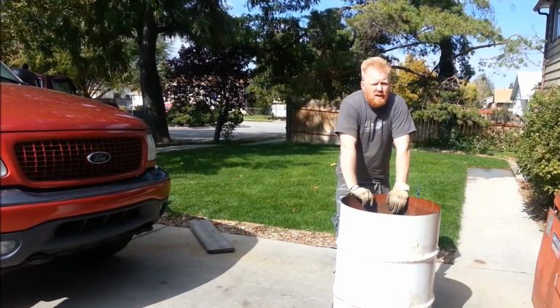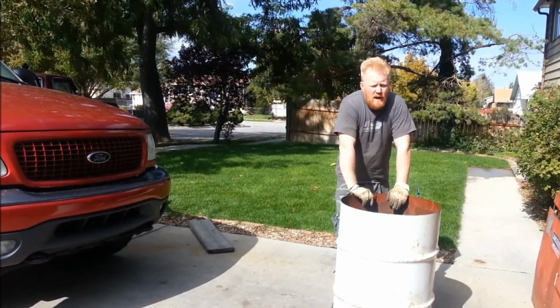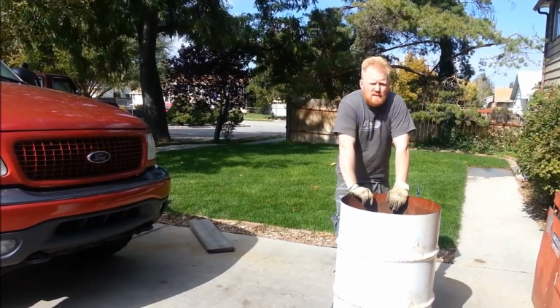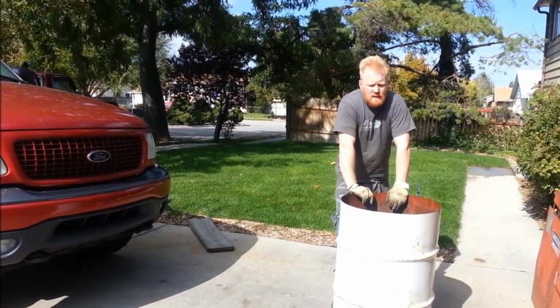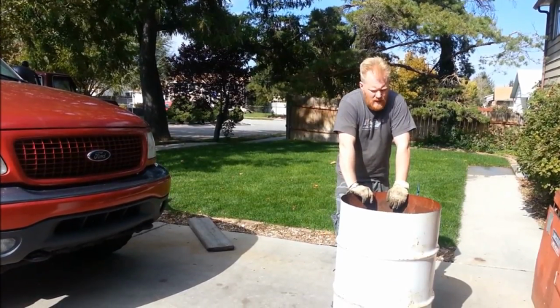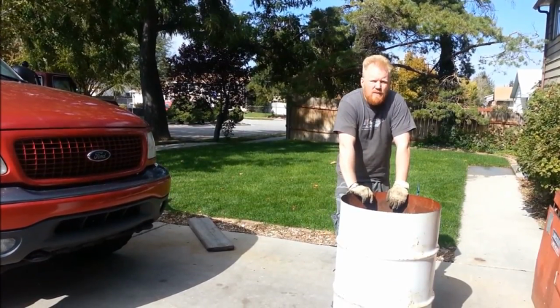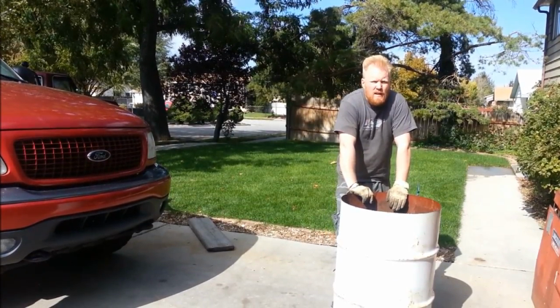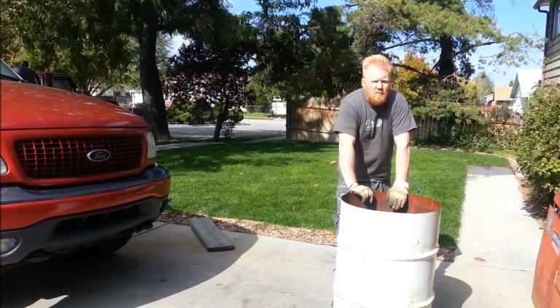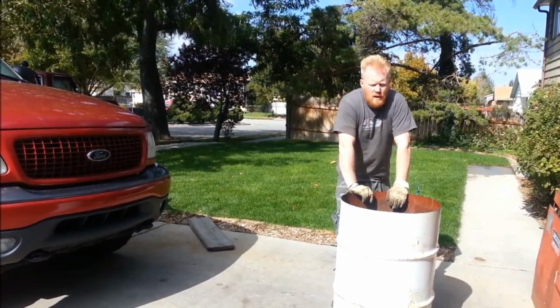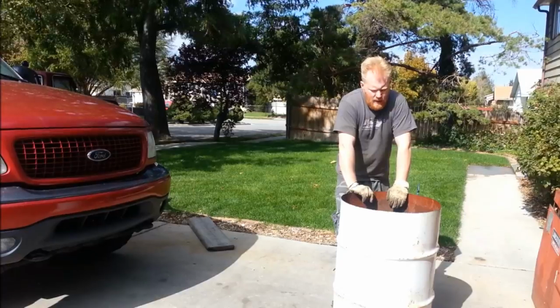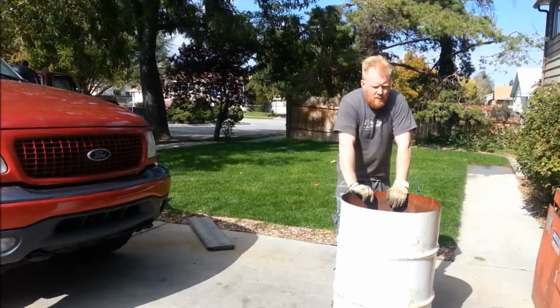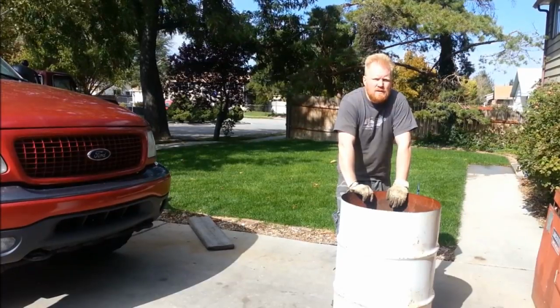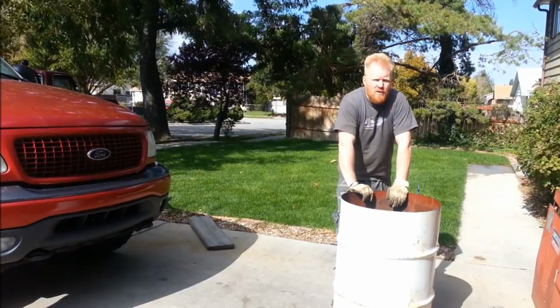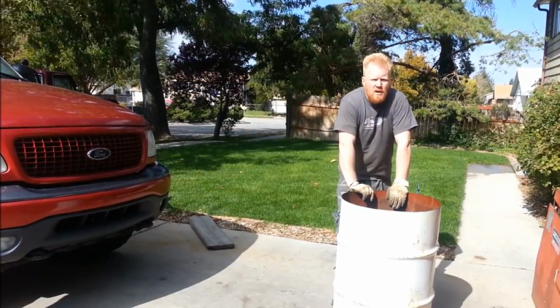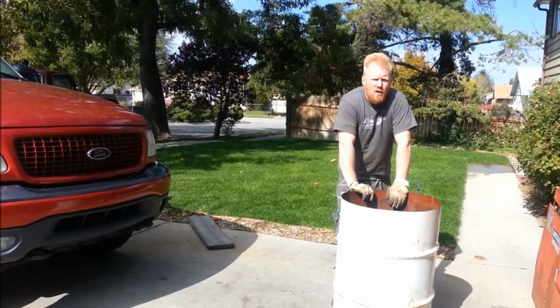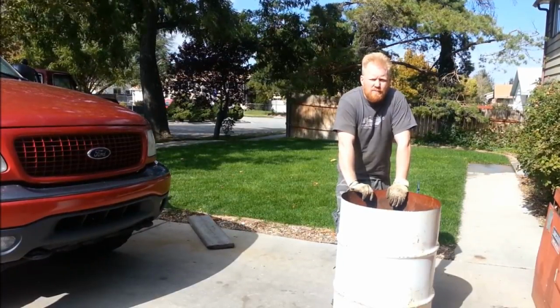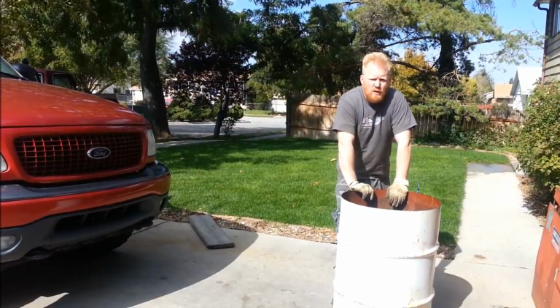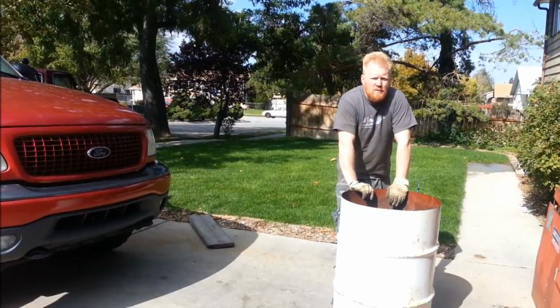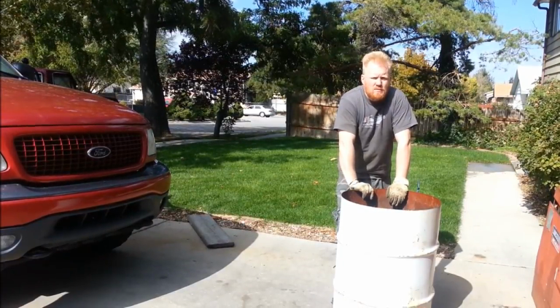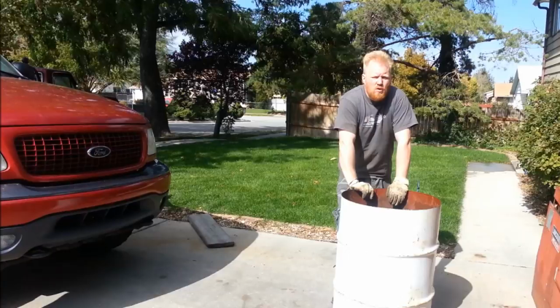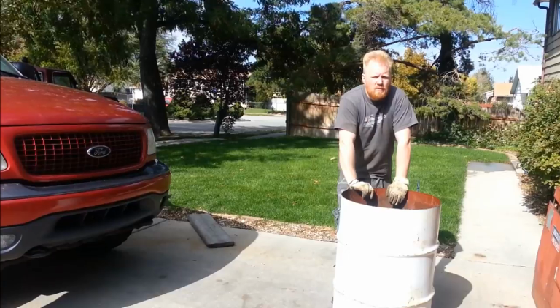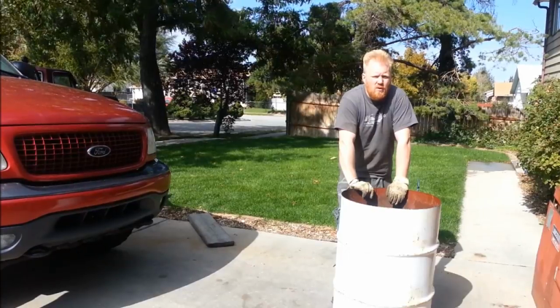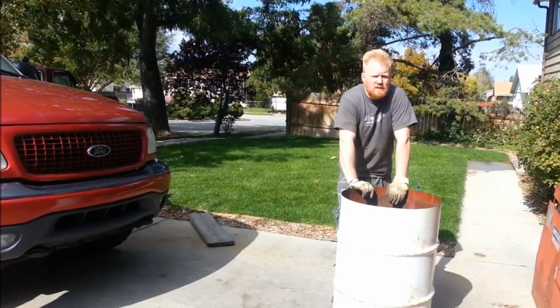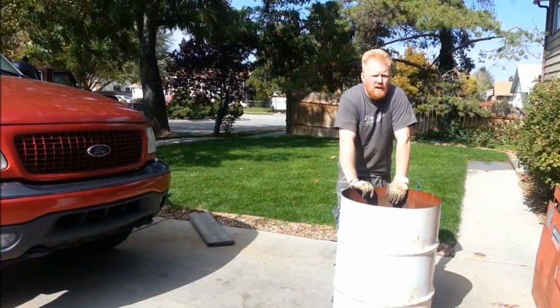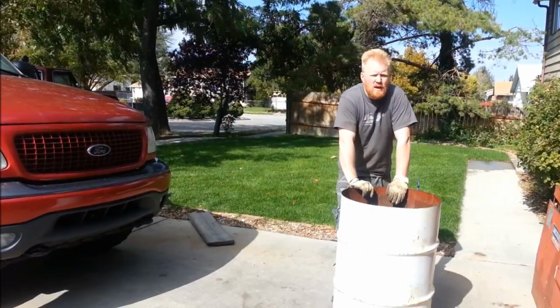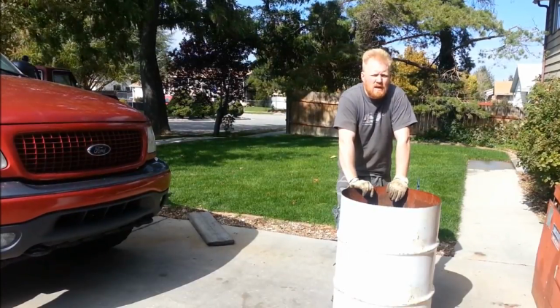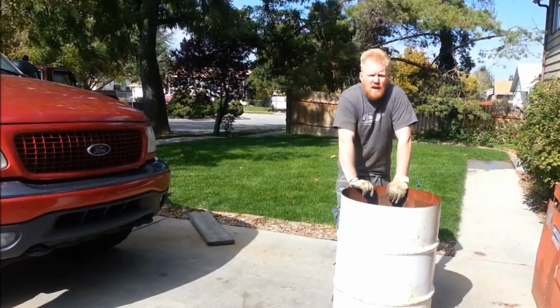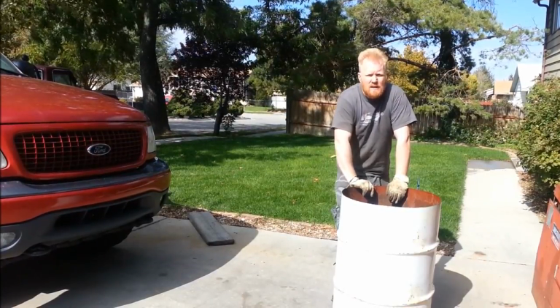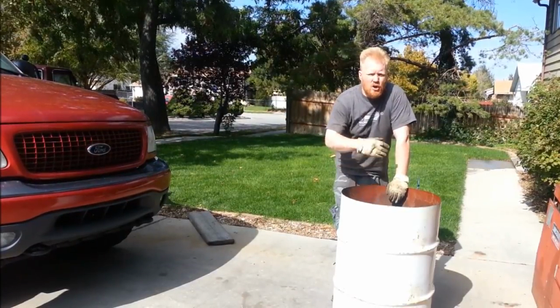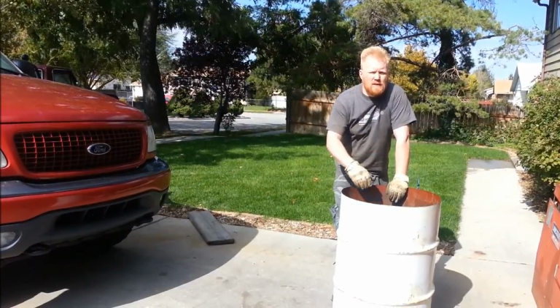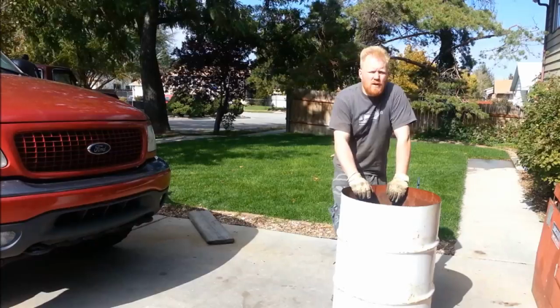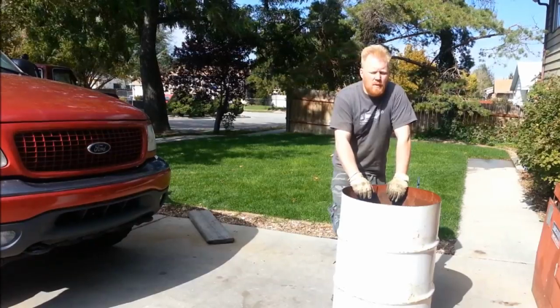Probably no doubt what this is. This is a 55 gallon drum and I'm going to turn this into free or really cheap steel roofing — pin roofing. This is two, three times as thick as the corrugated steel roofing that you buy.